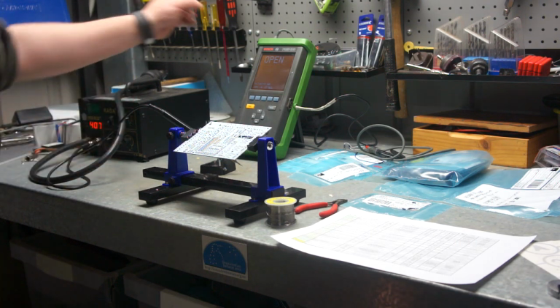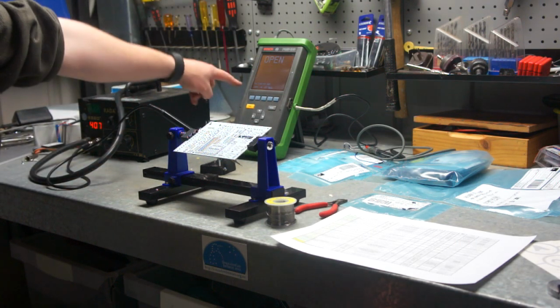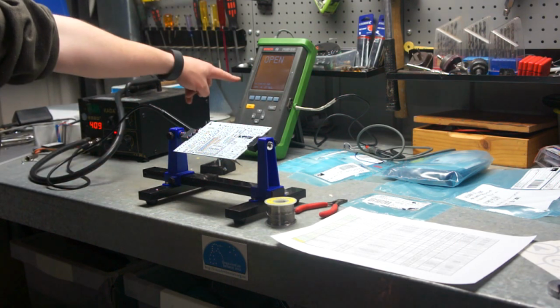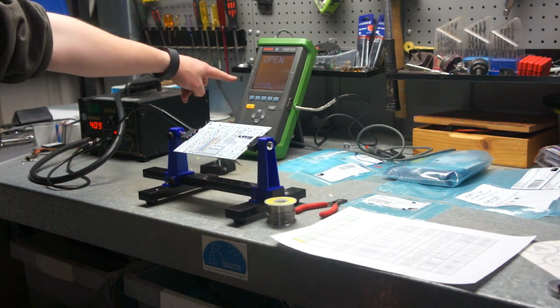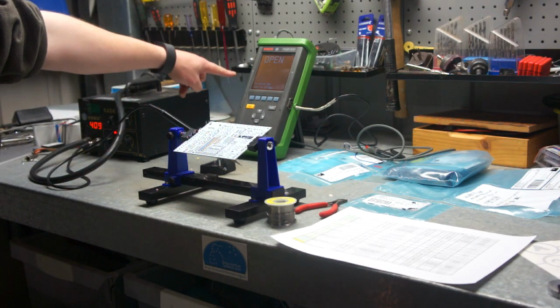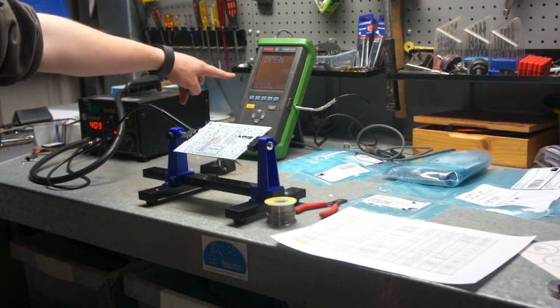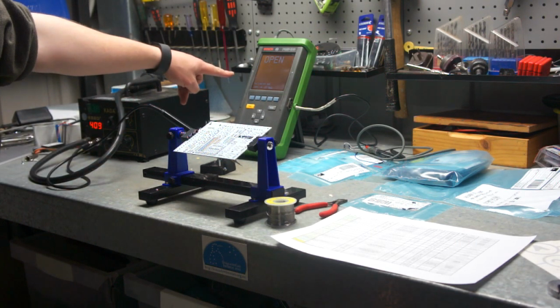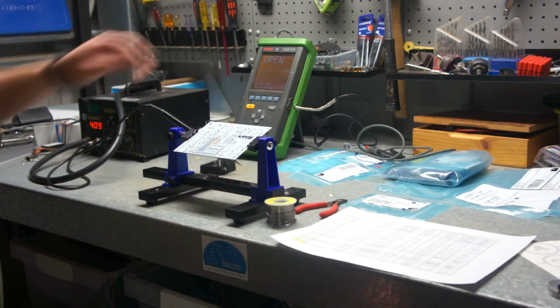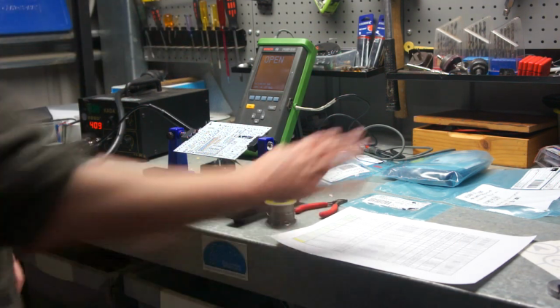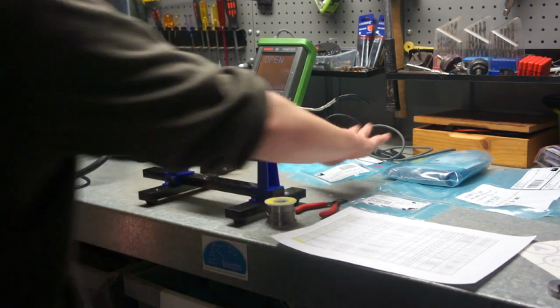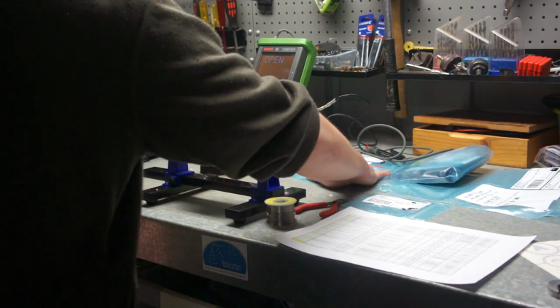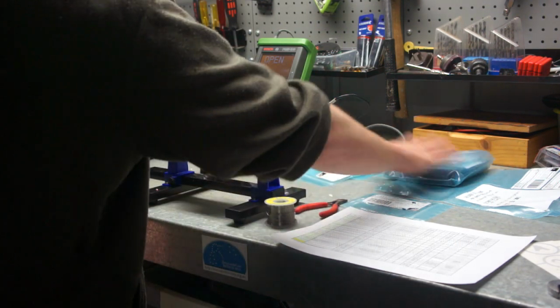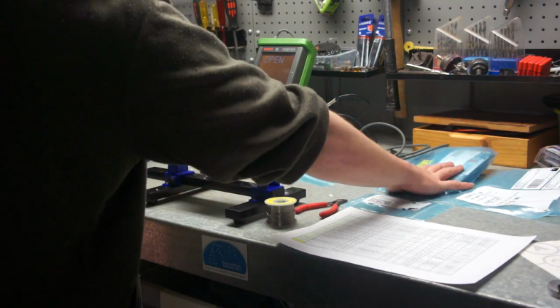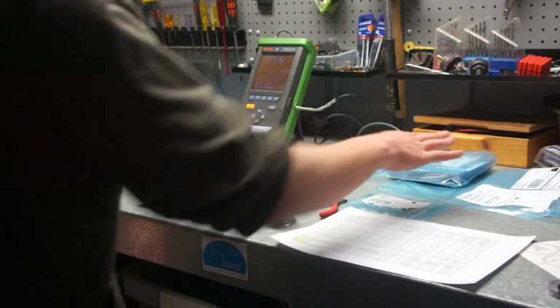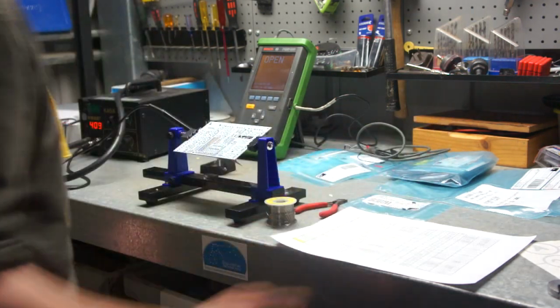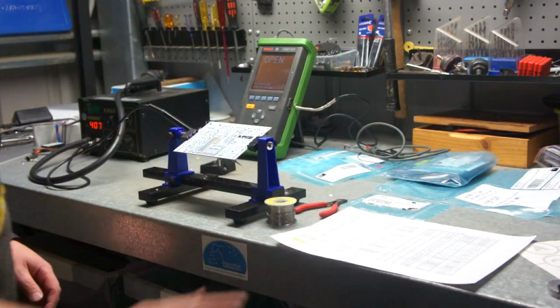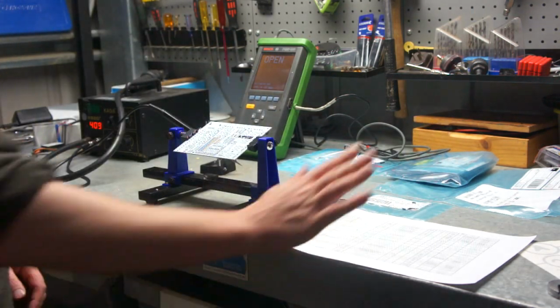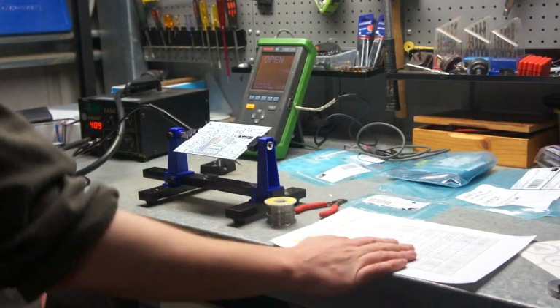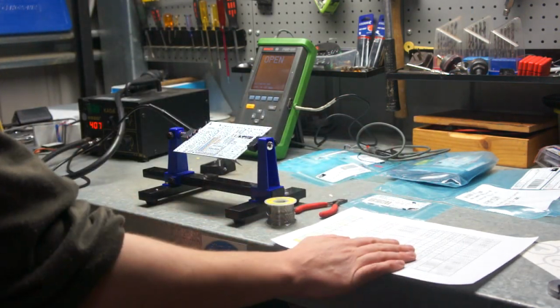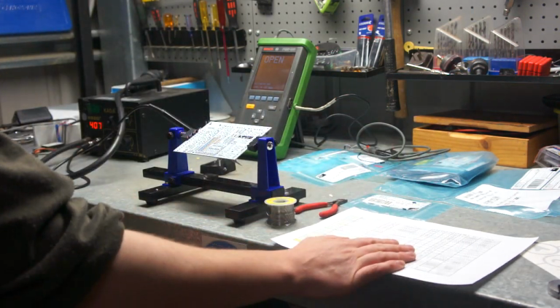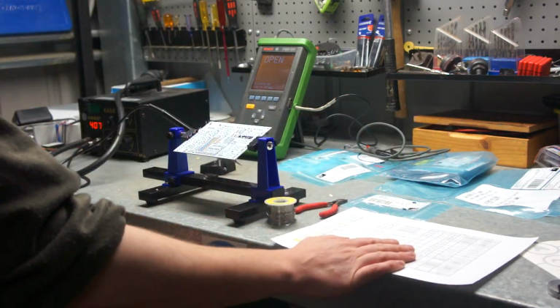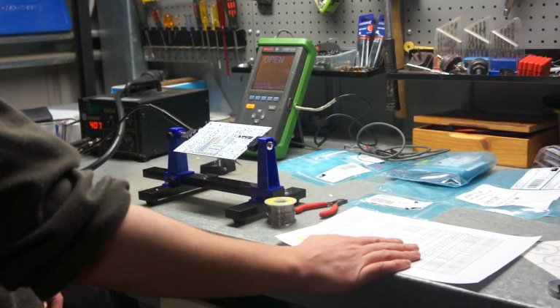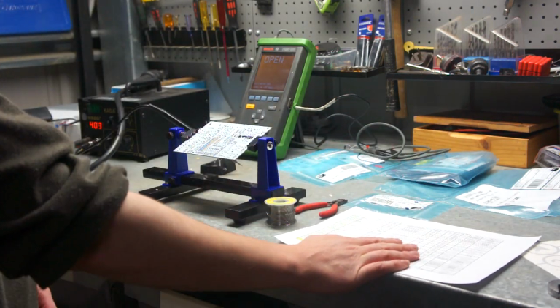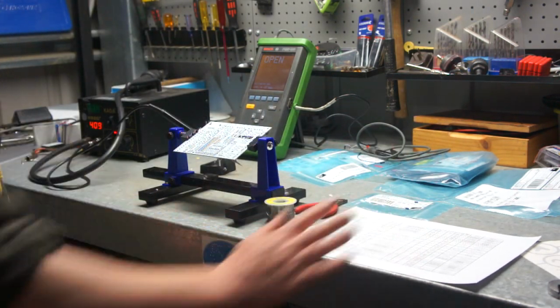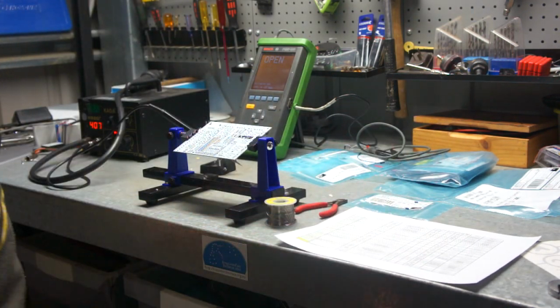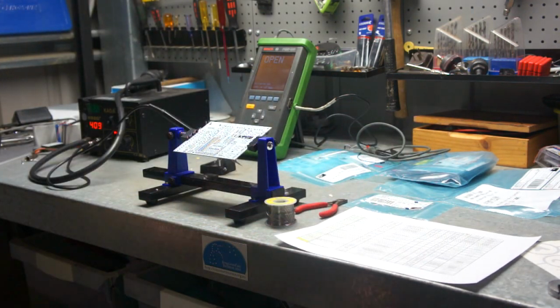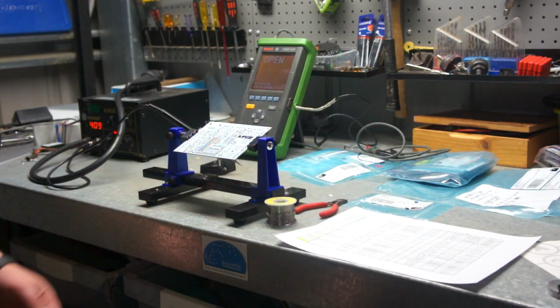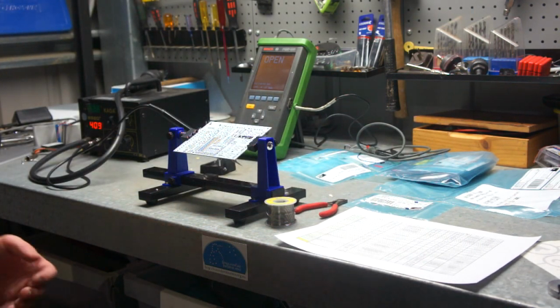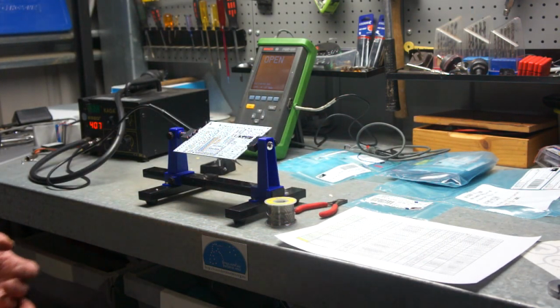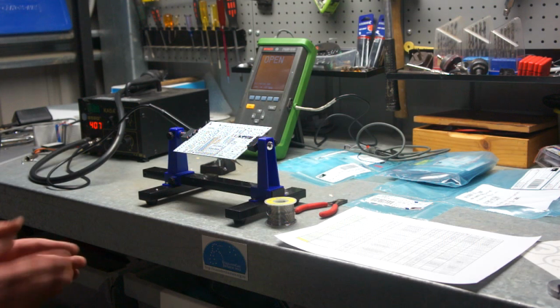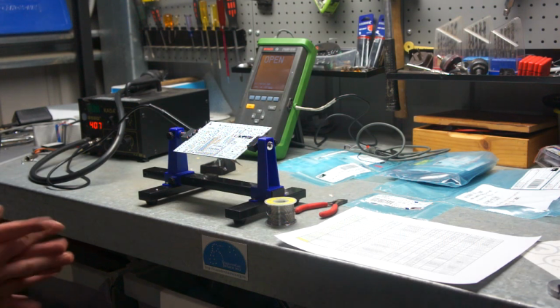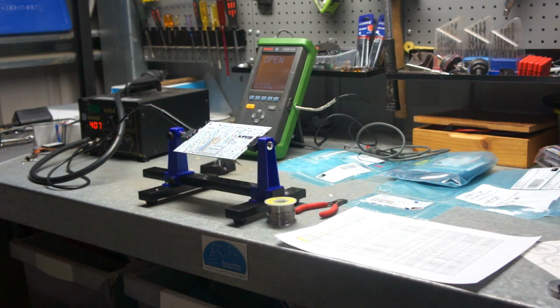A digital multimeter for testing, the parts kit, and the bill of materials which is also our reference for which part goes where.